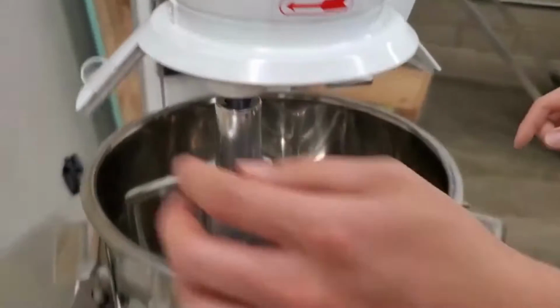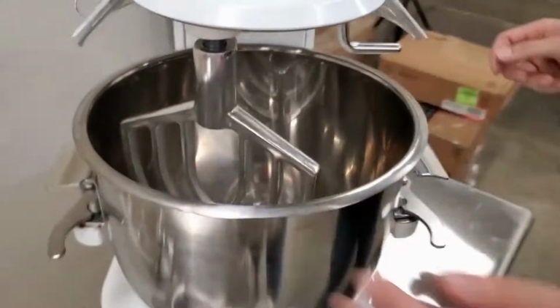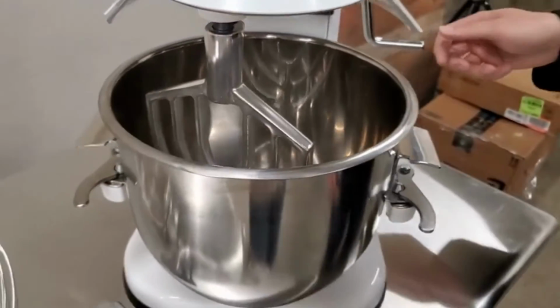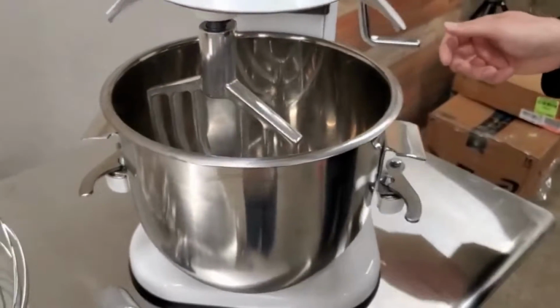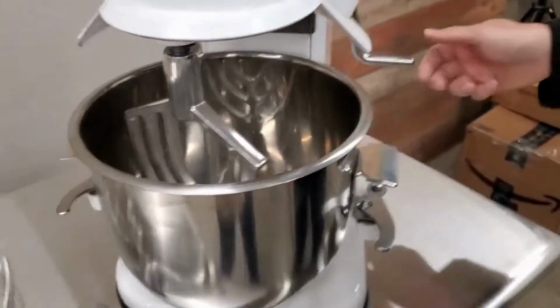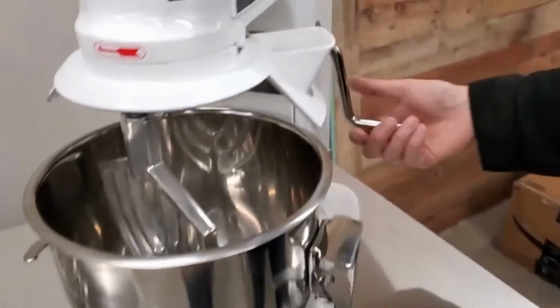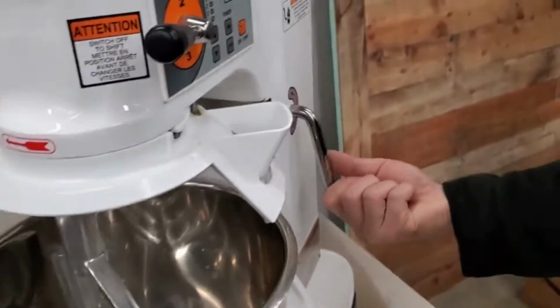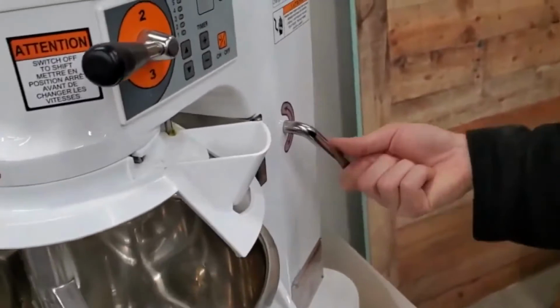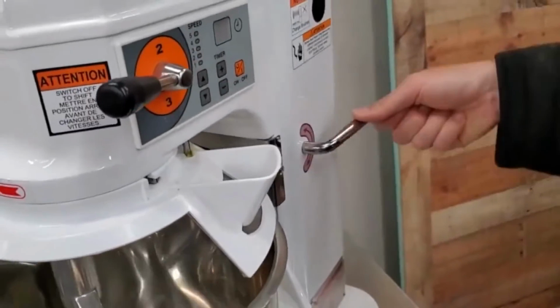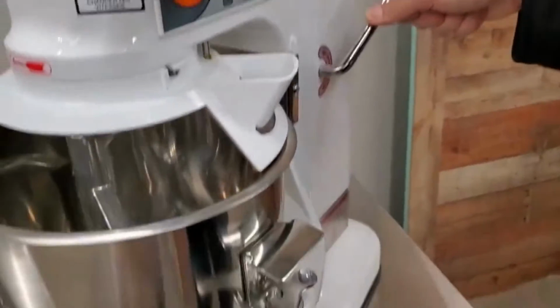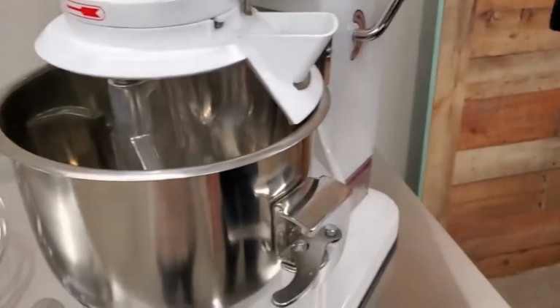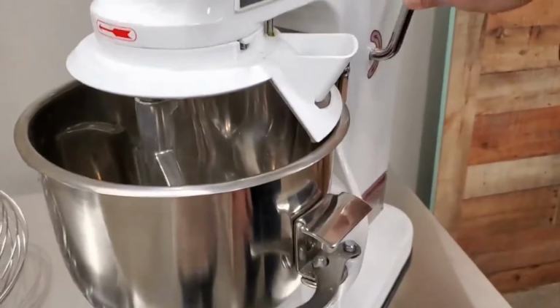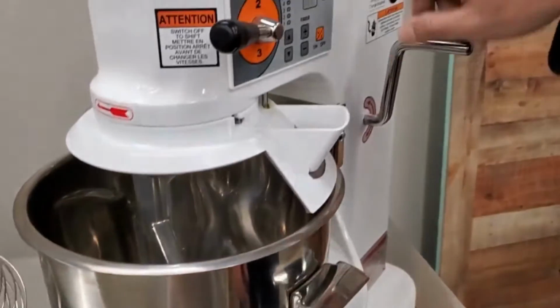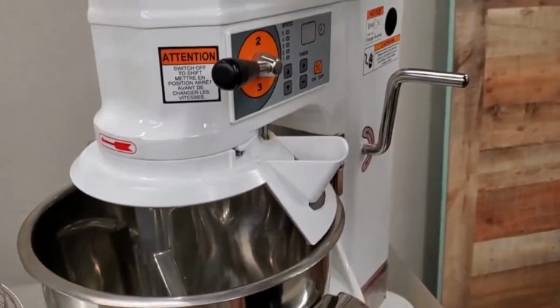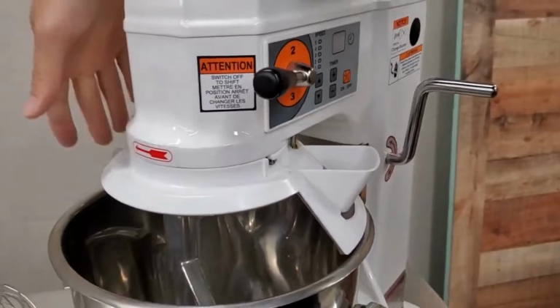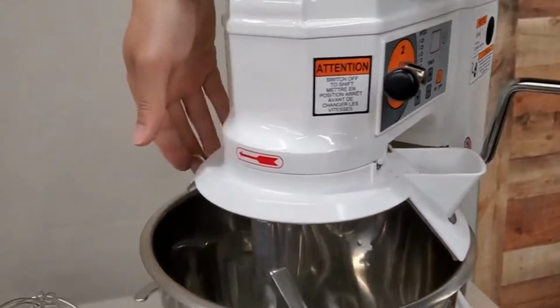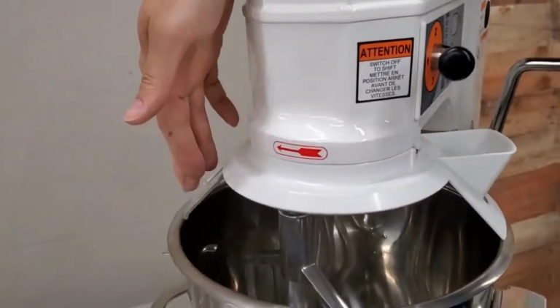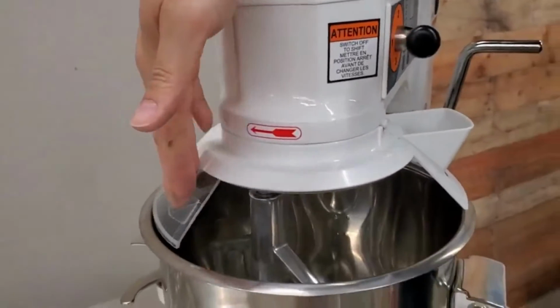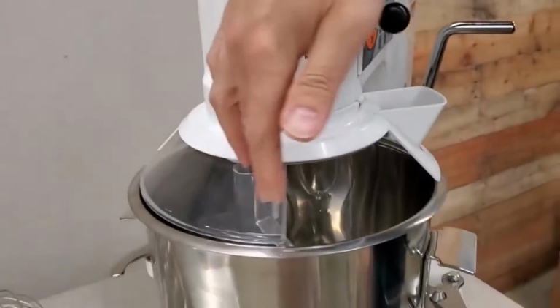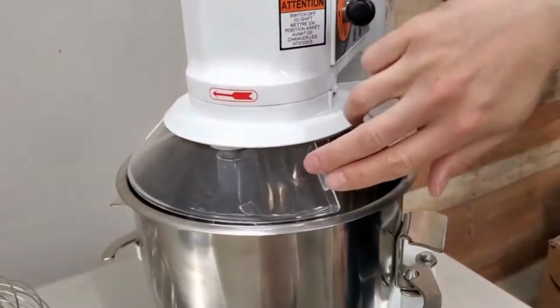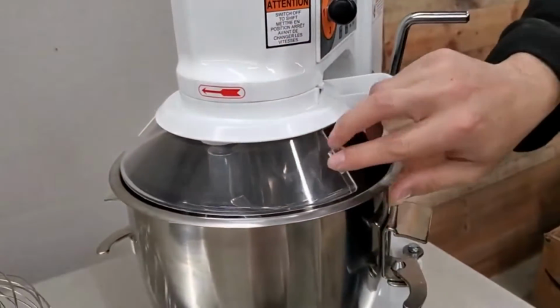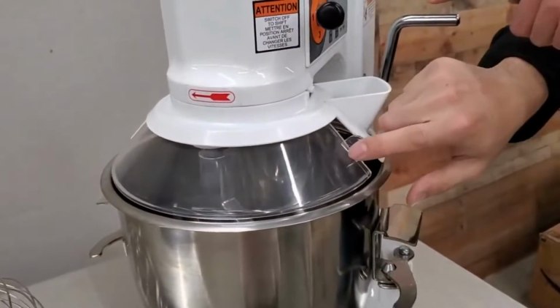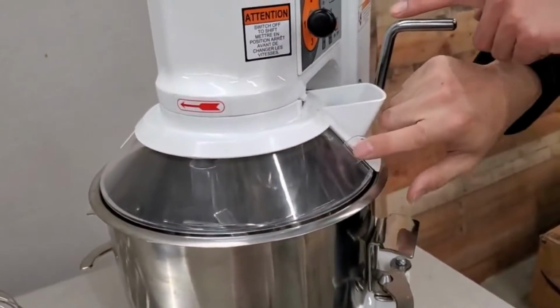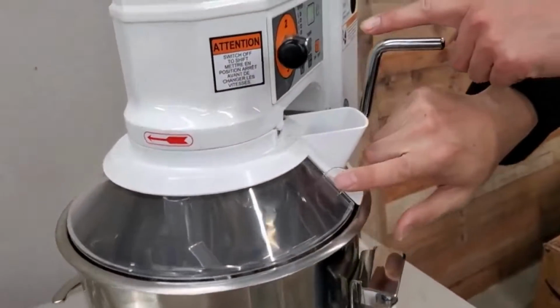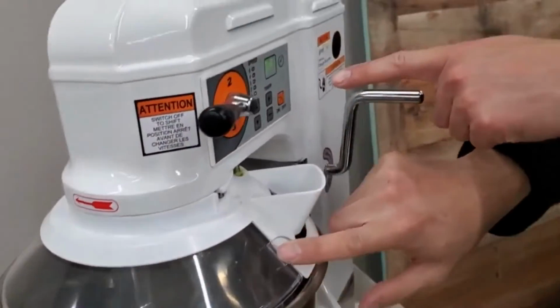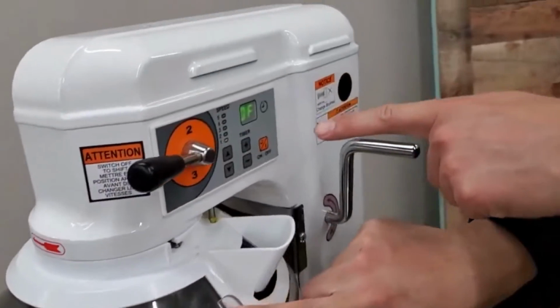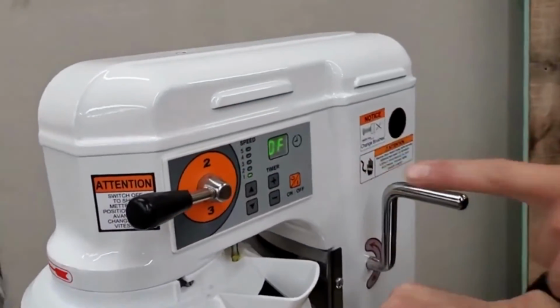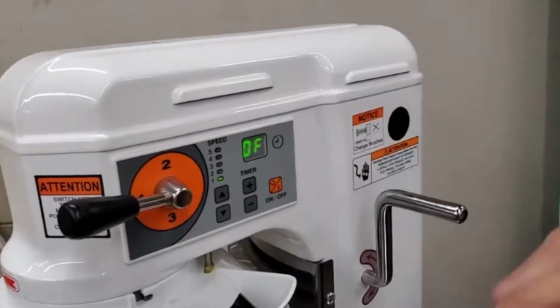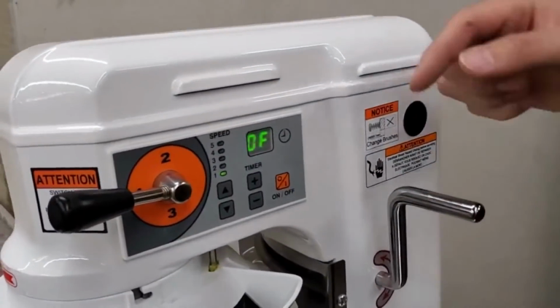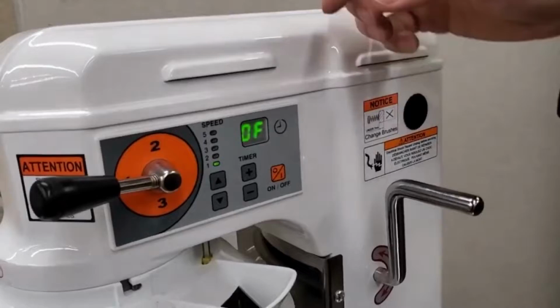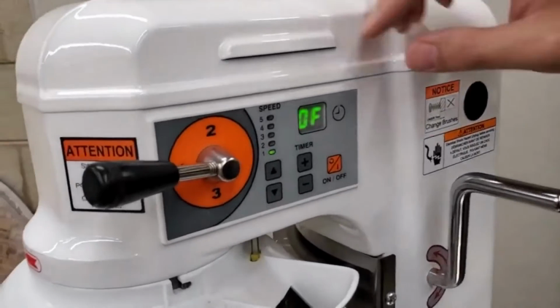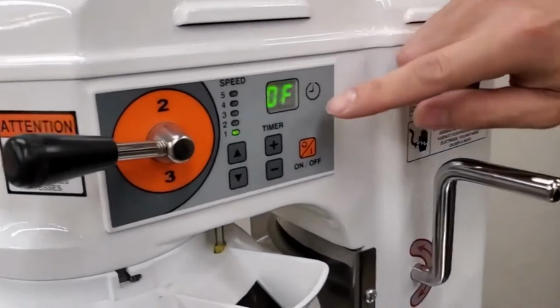In order to turn the machine on, the bowl needs to be lifted and the safety guard needs to be closed, and then you'll hear a slight beep.